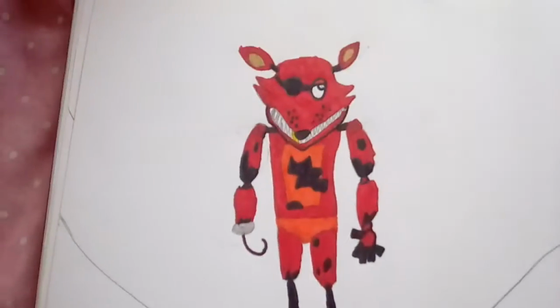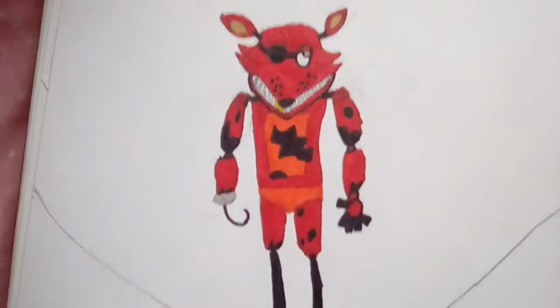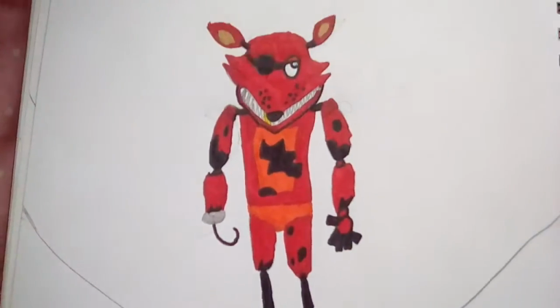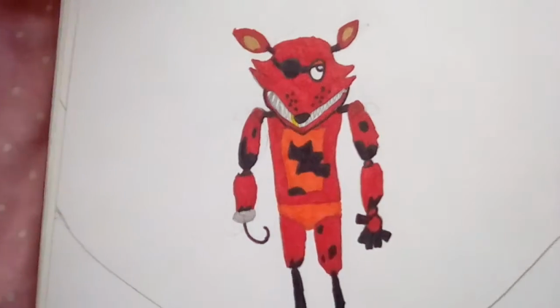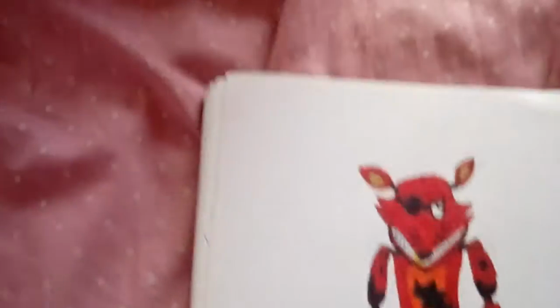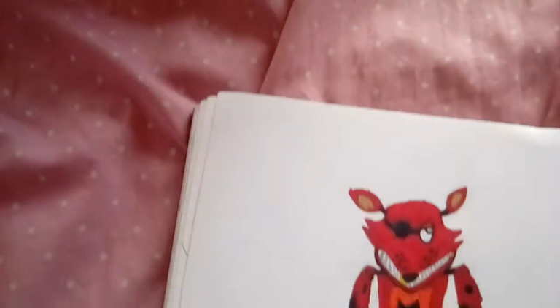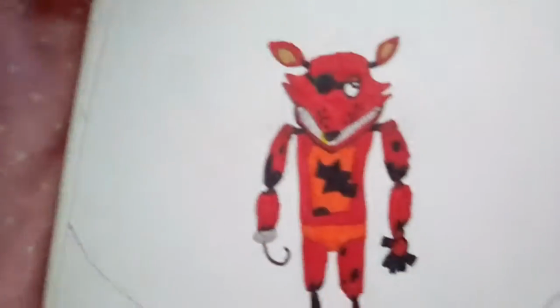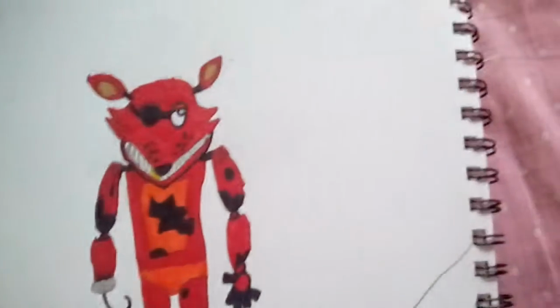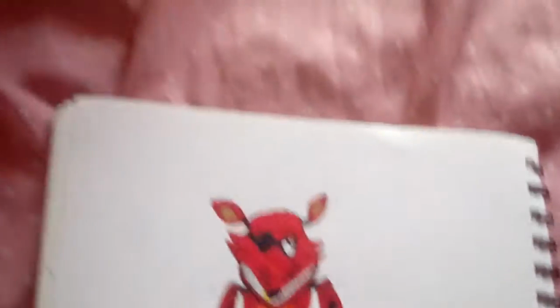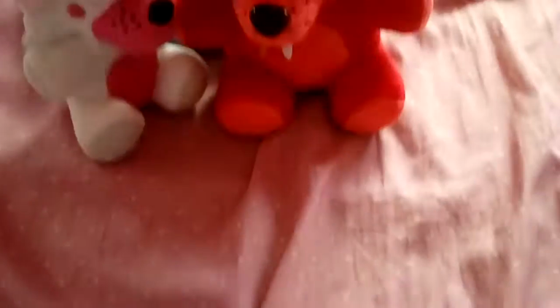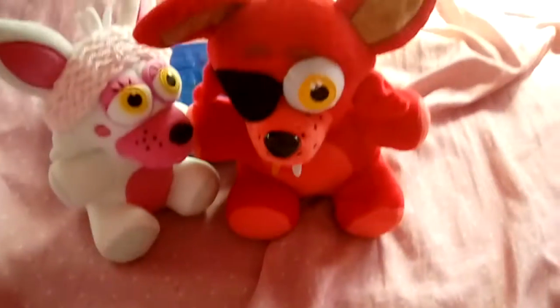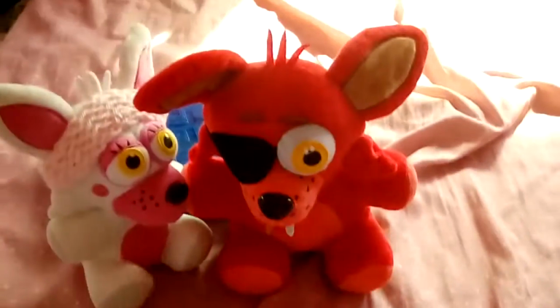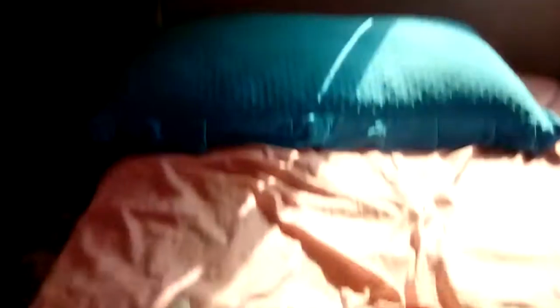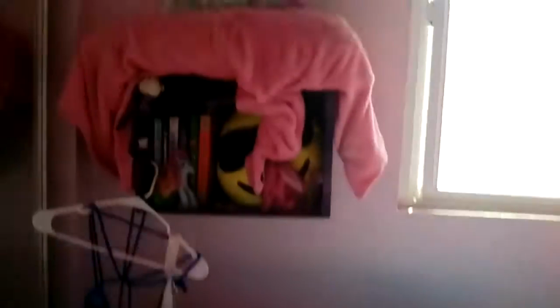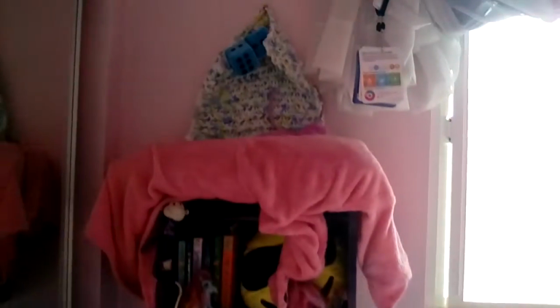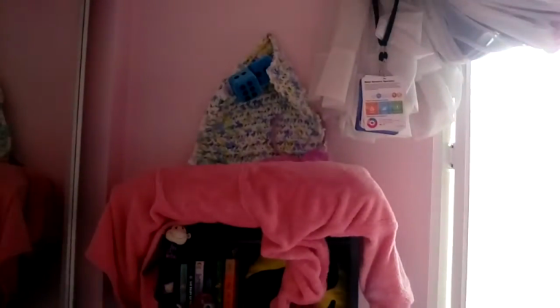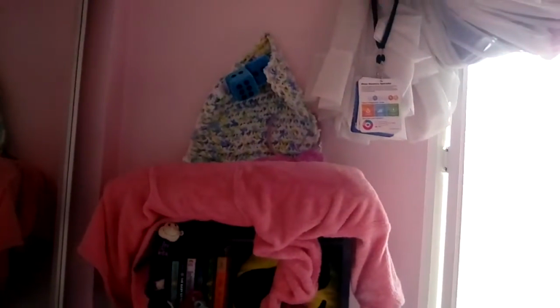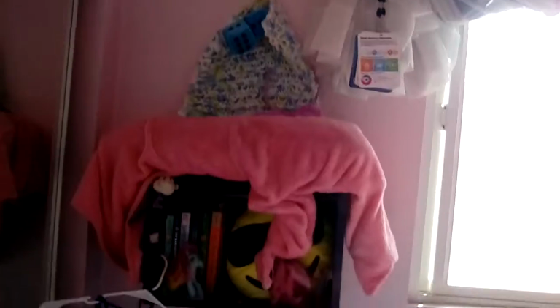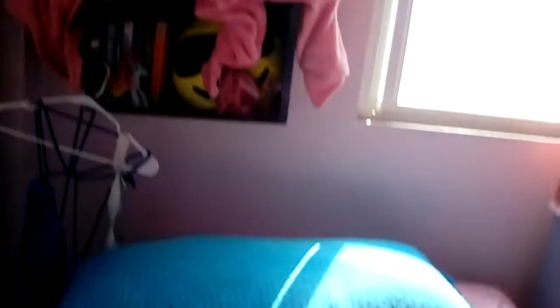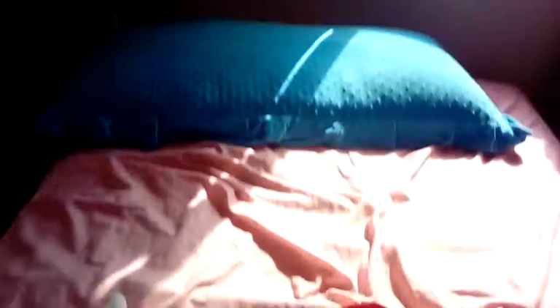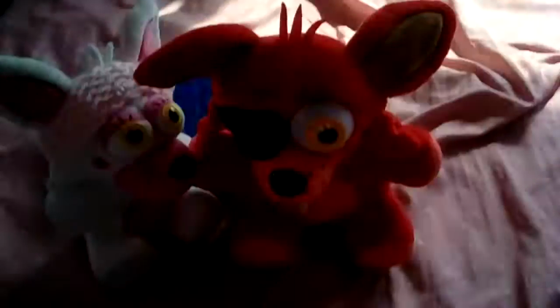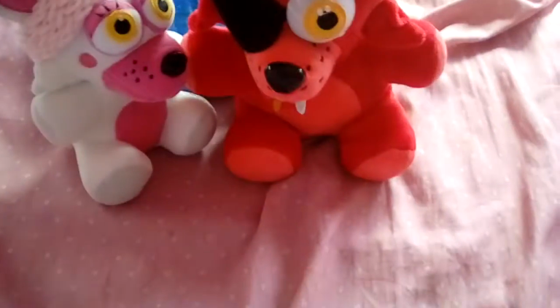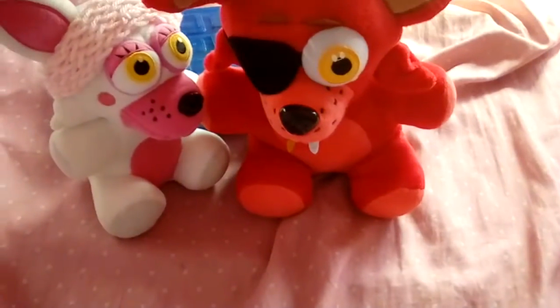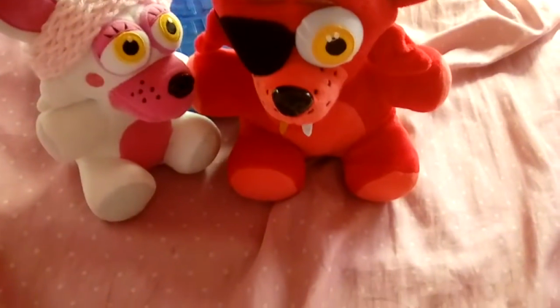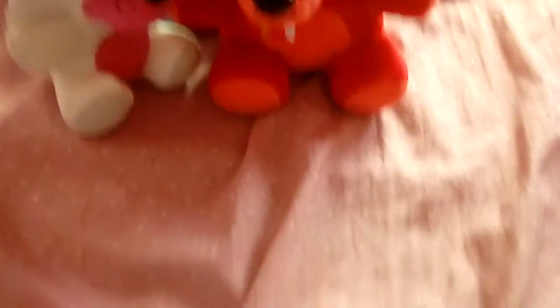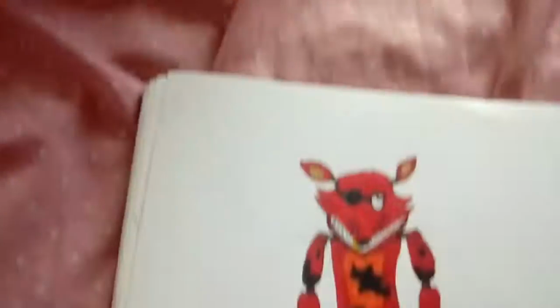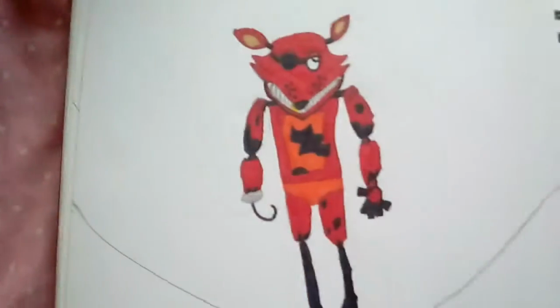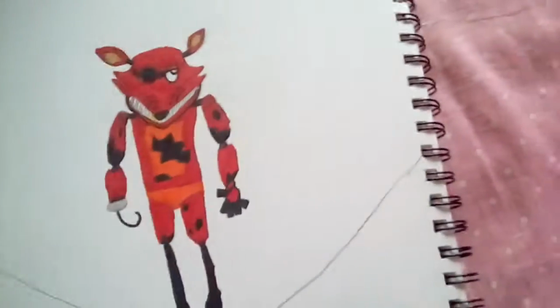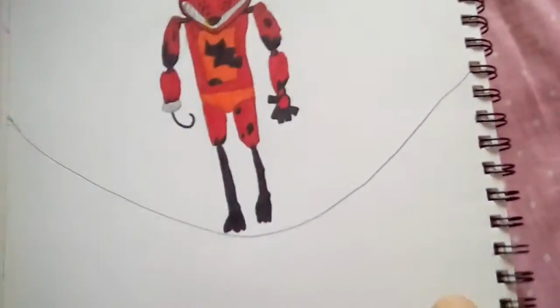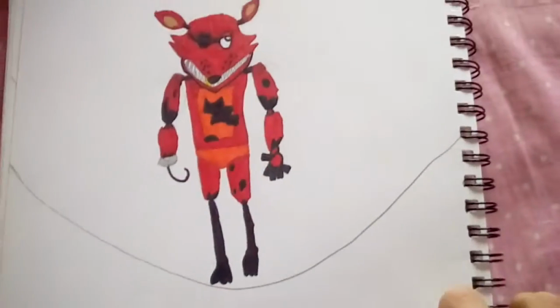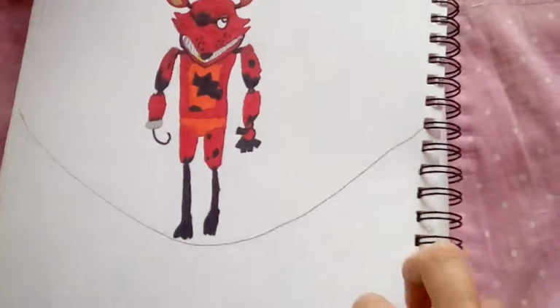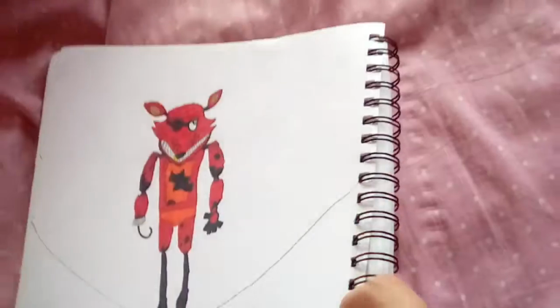This is Foxy. I didn't draw his Pirate Cove yet. Their Pirate Cove is up there. I tried to make it fancy, and now stop it.